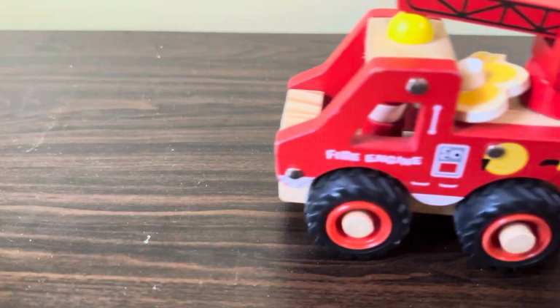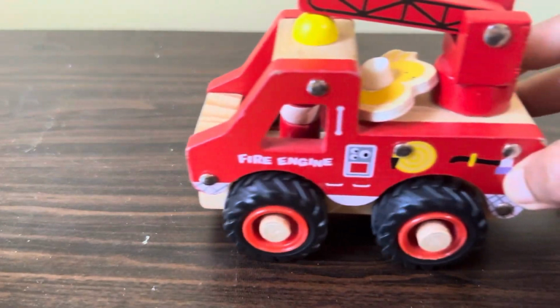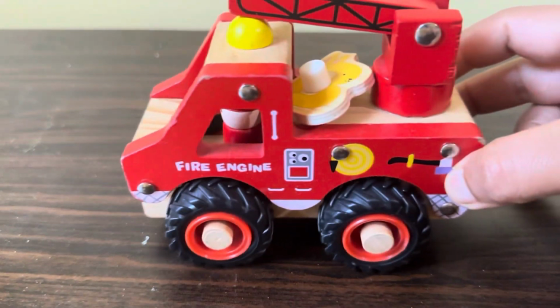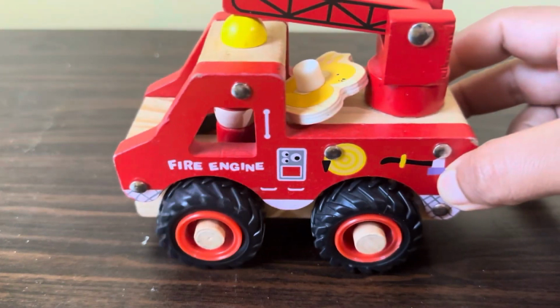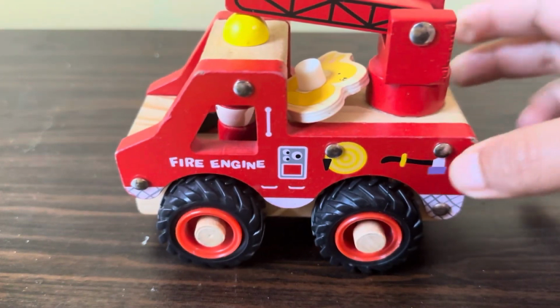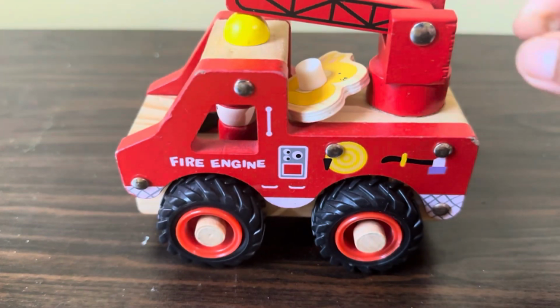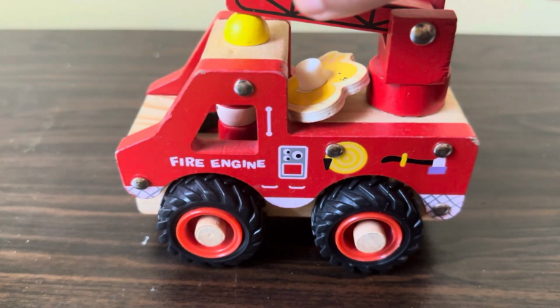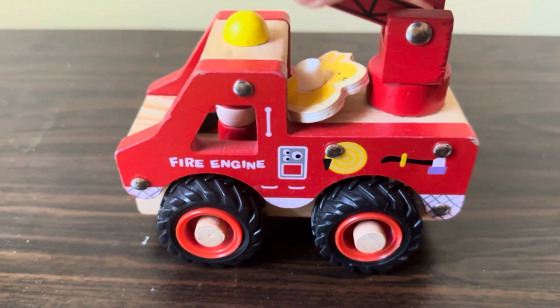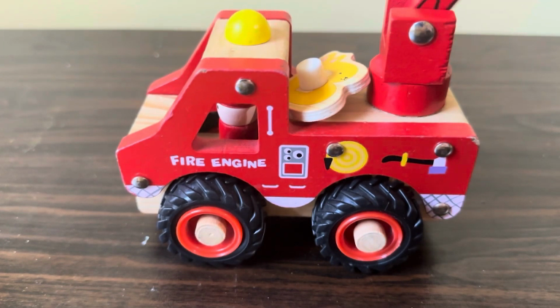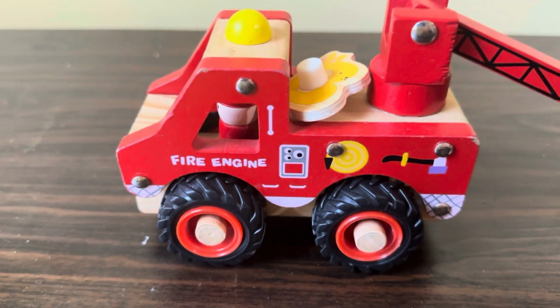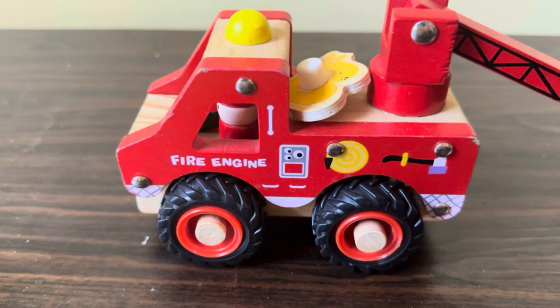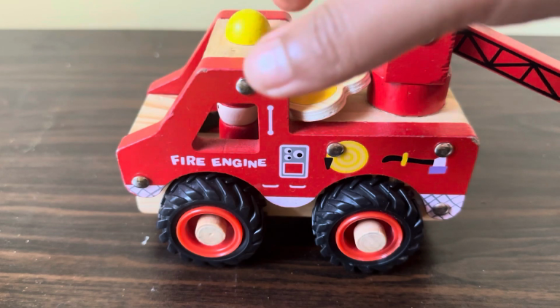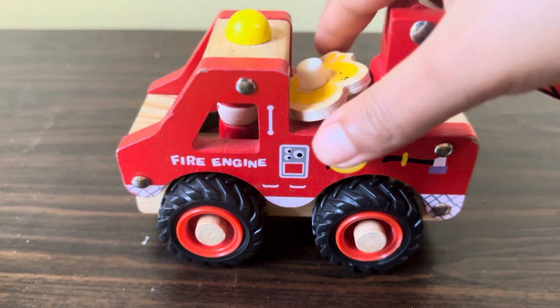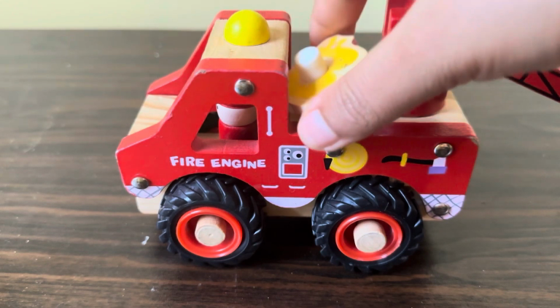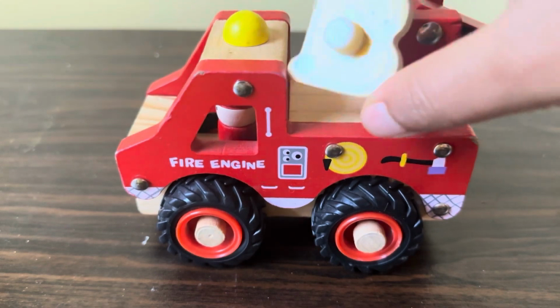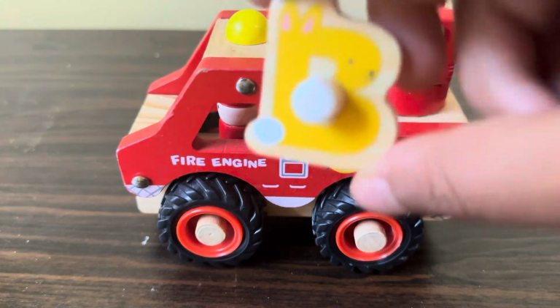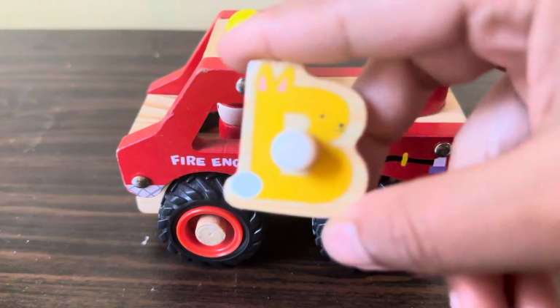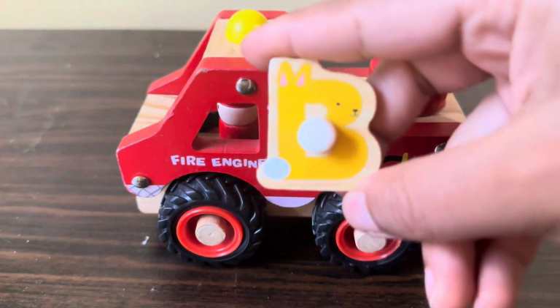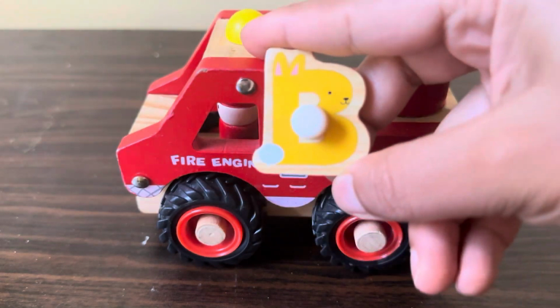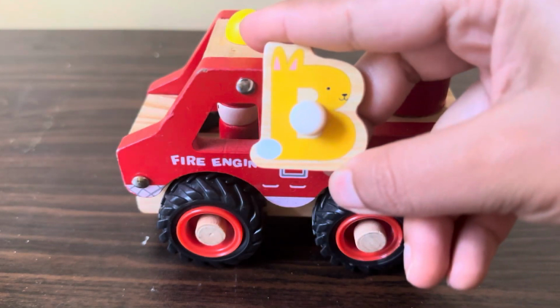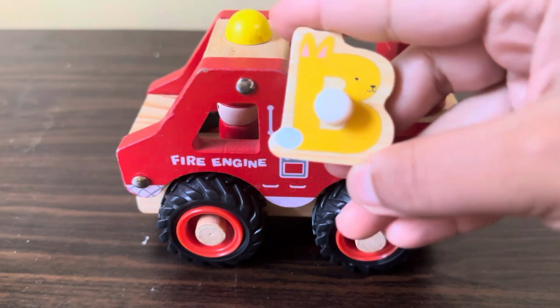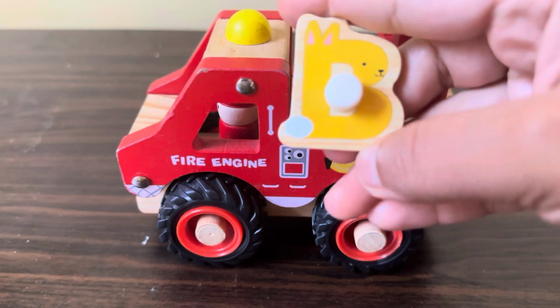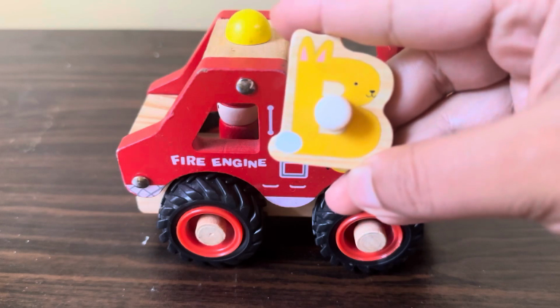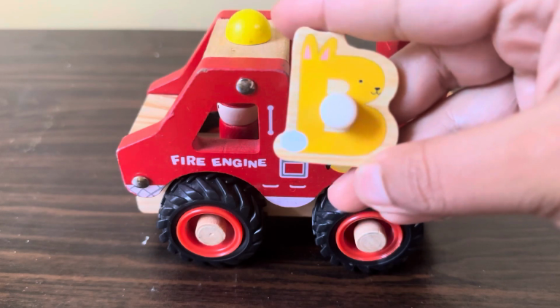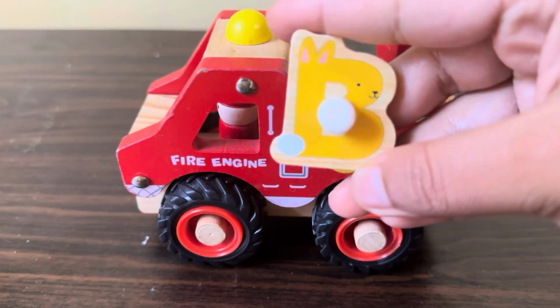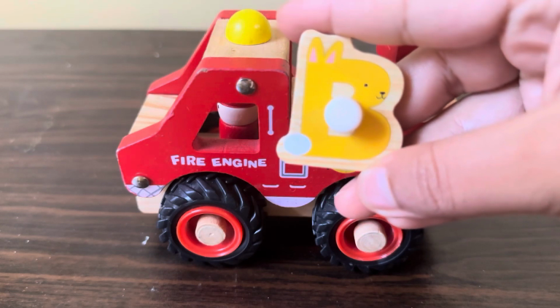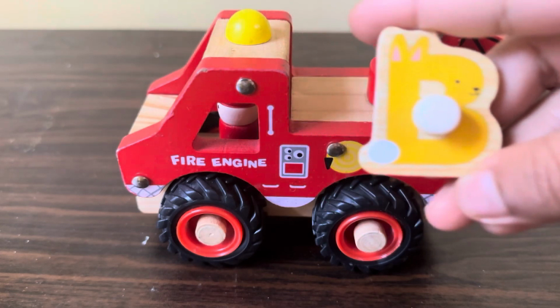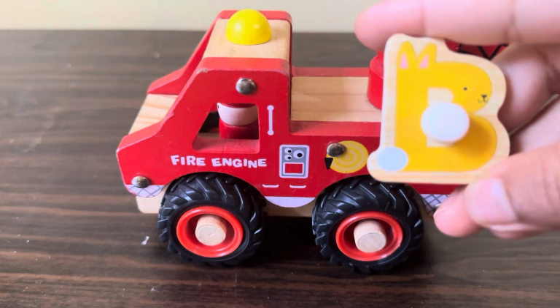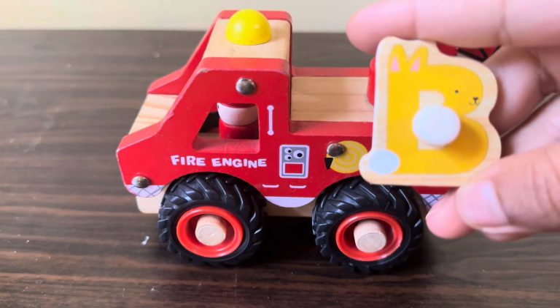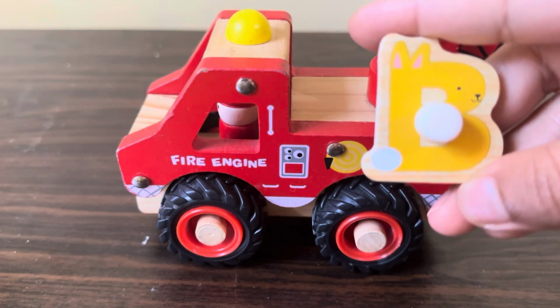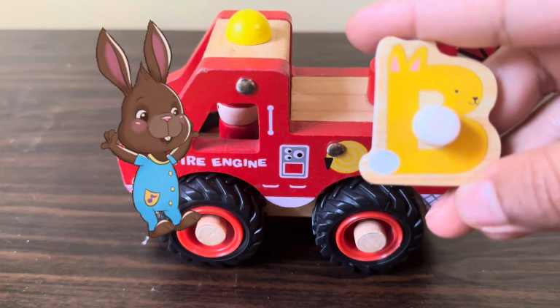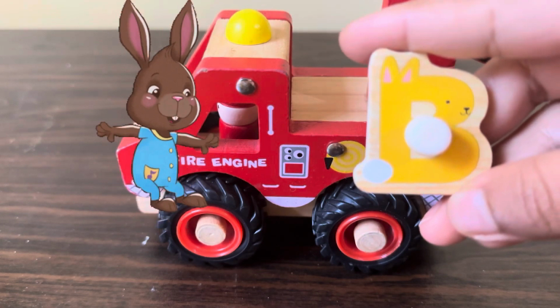We have one fire engine truck, and here we have alphabet B — B for bunny.